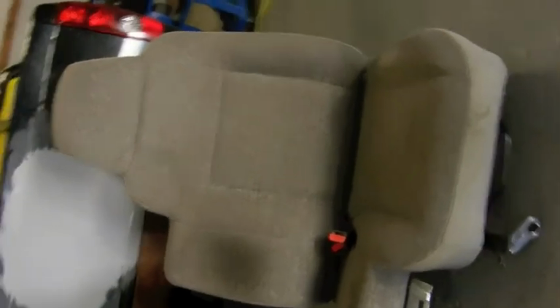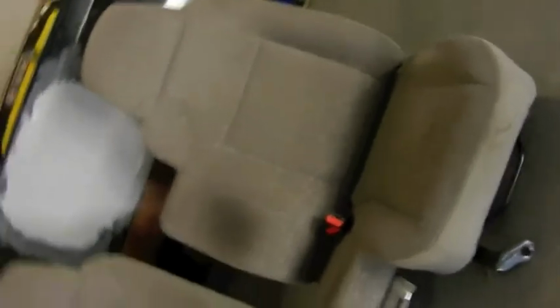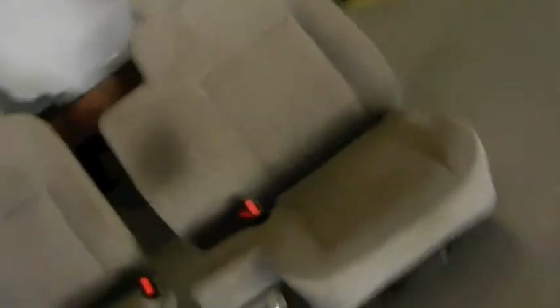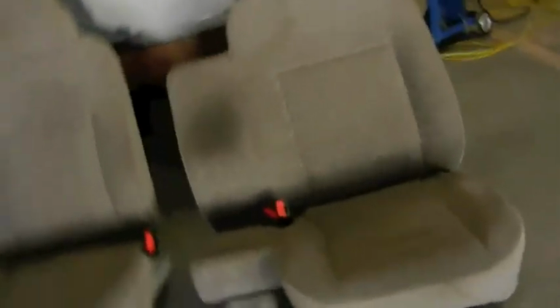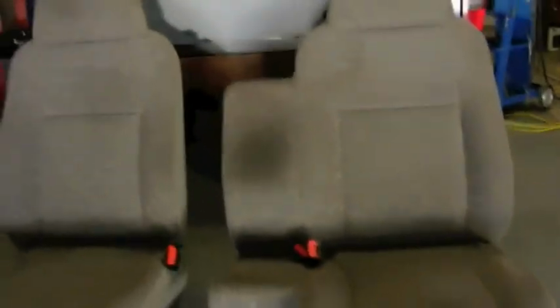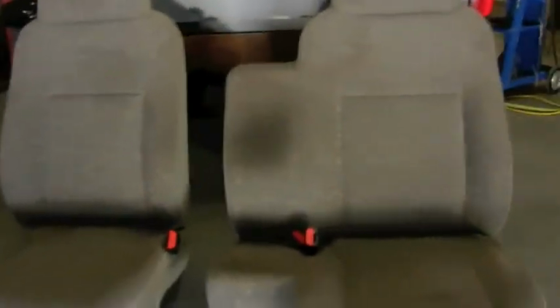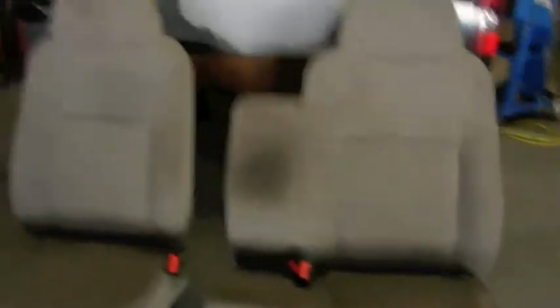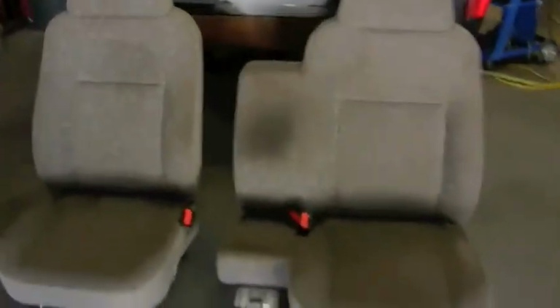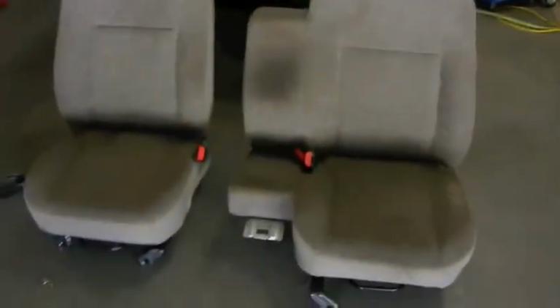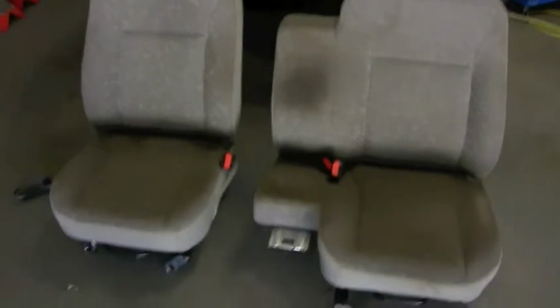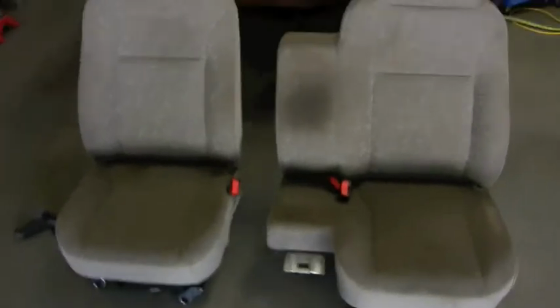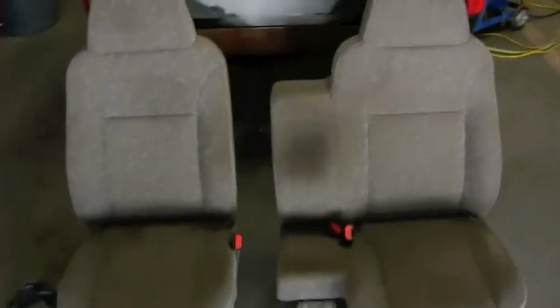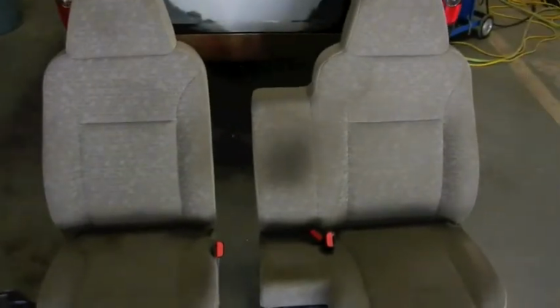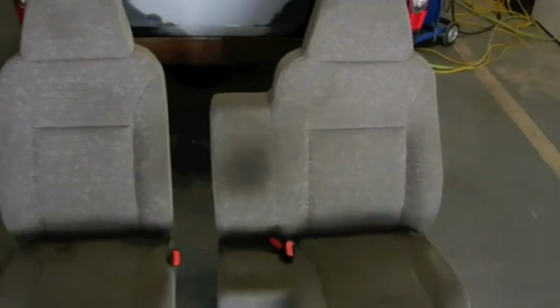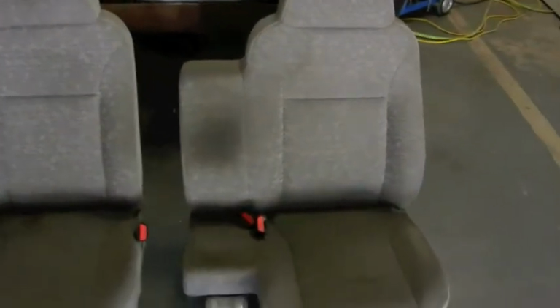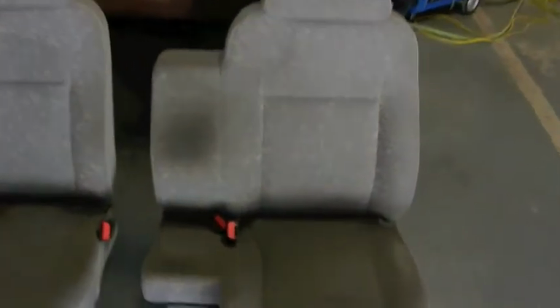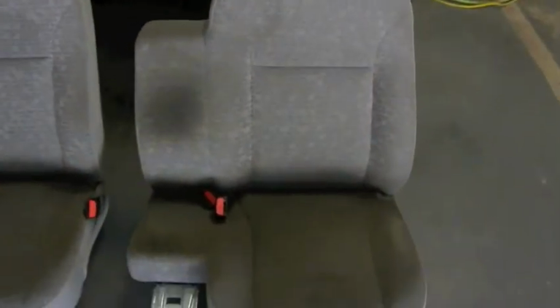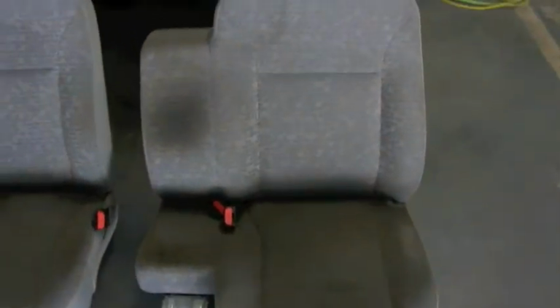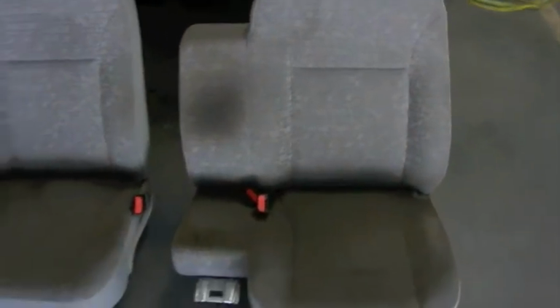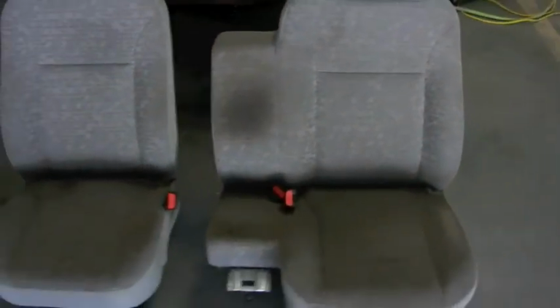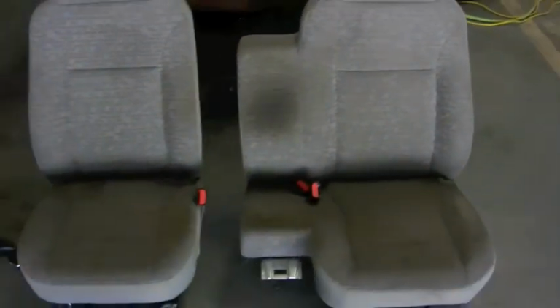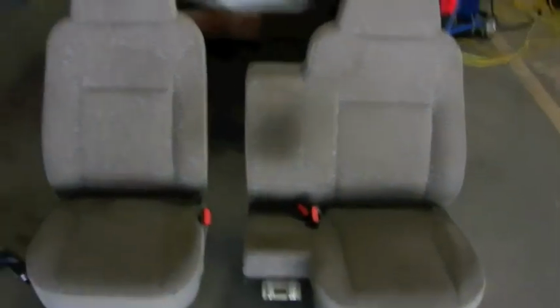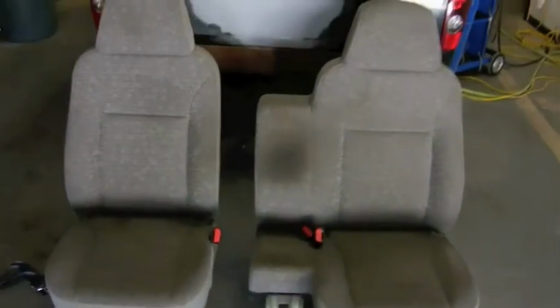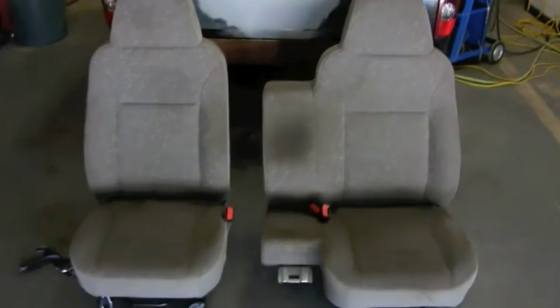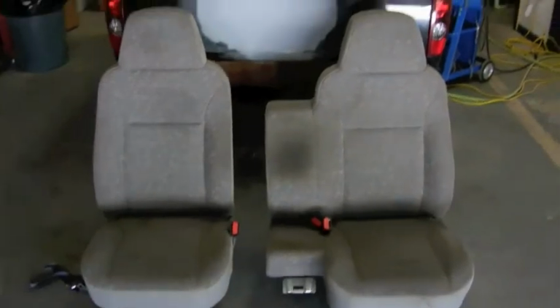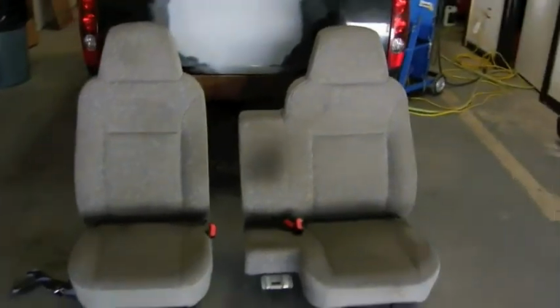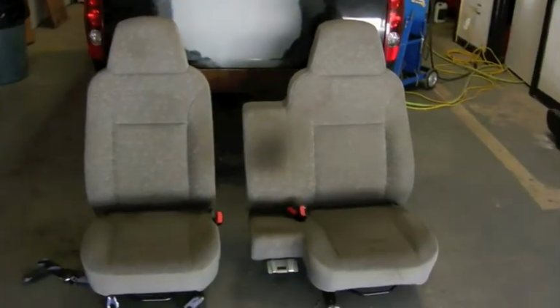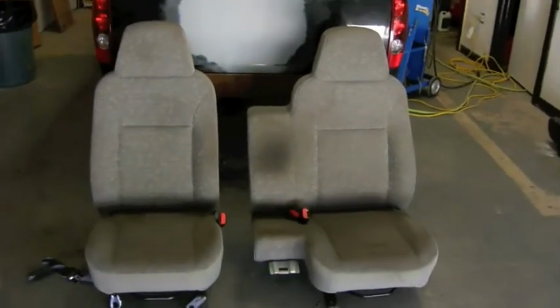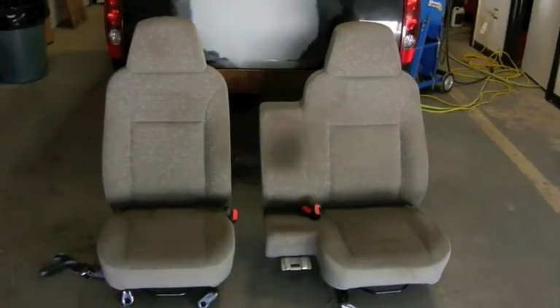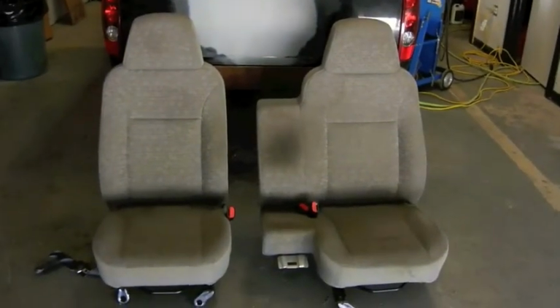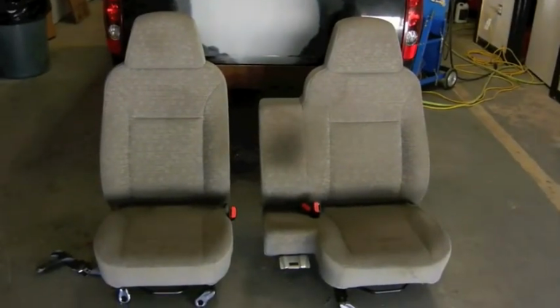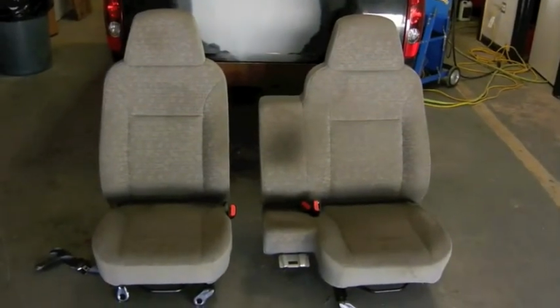Still undecided as to what we're going to do, what color. Pretty much when we get it back, it's going to look the same in the factory cloth for now. But still haven't made a decision as to which way we're going to go with it.